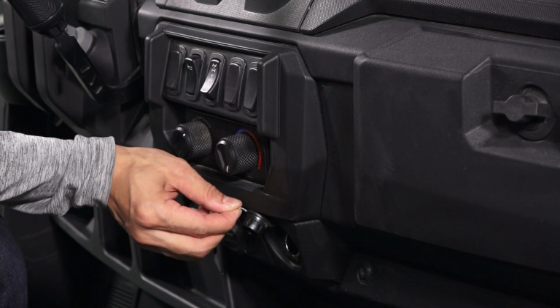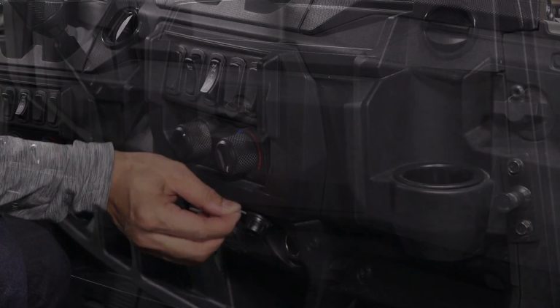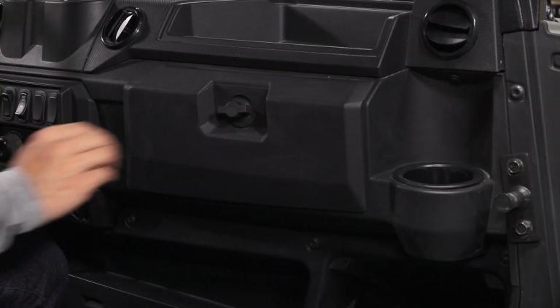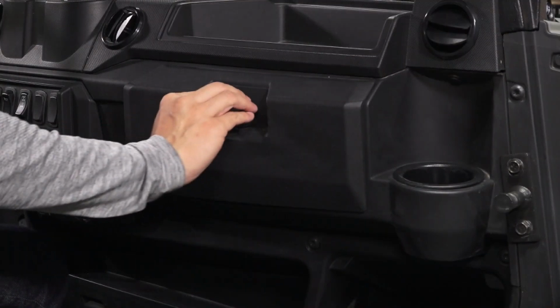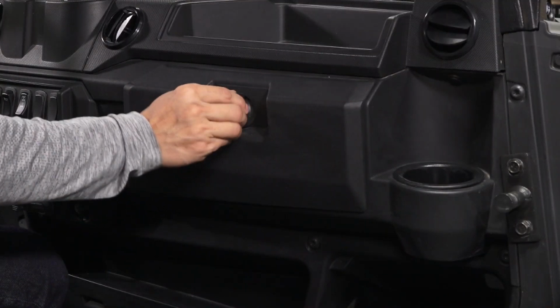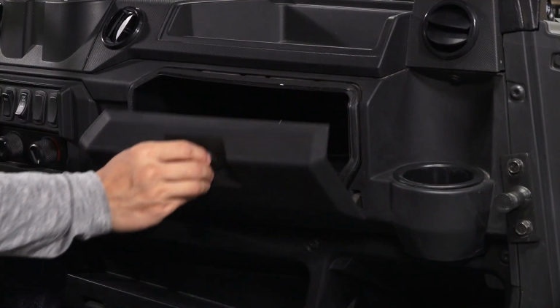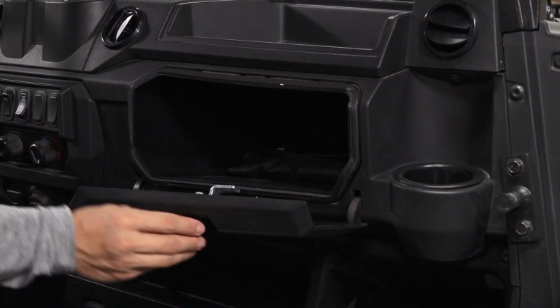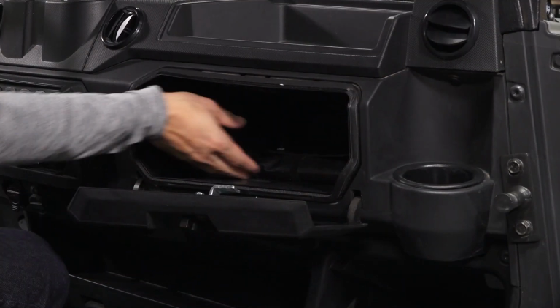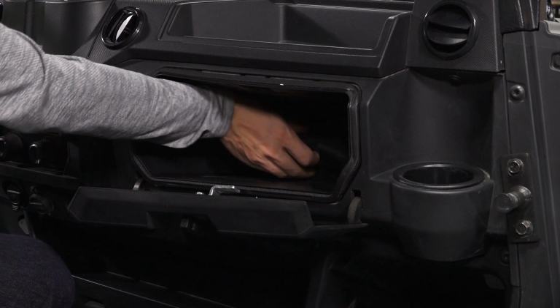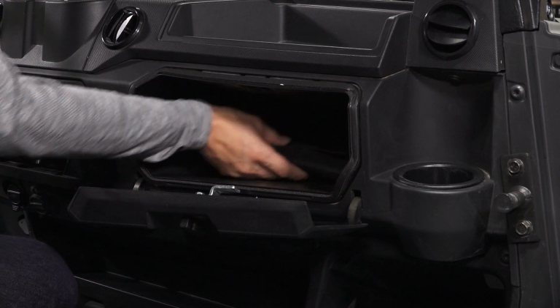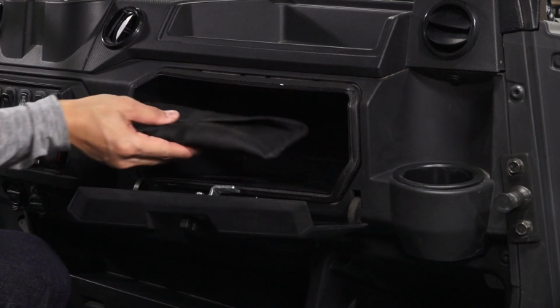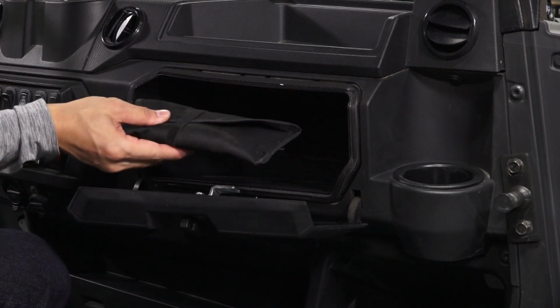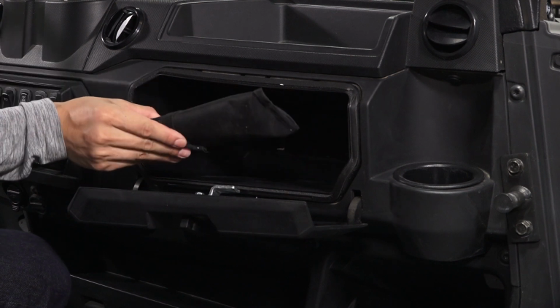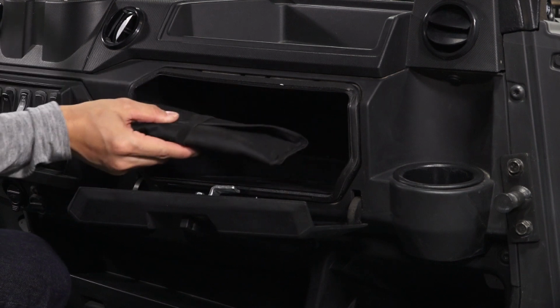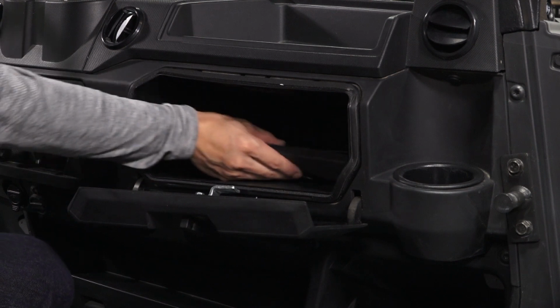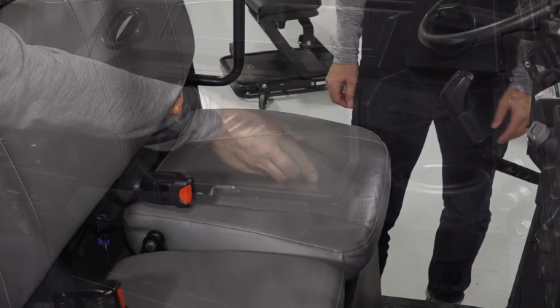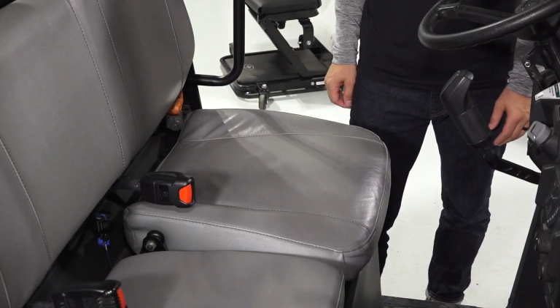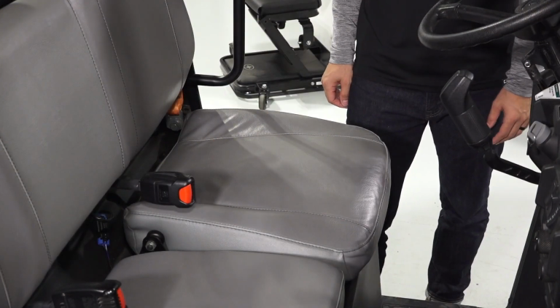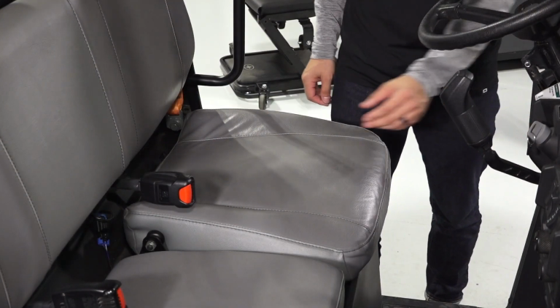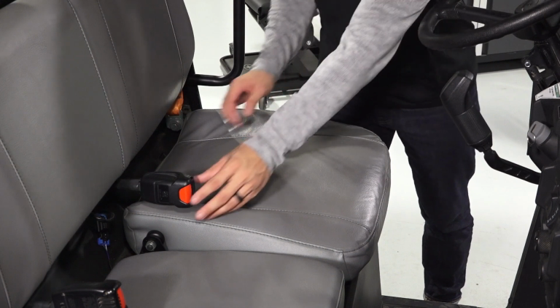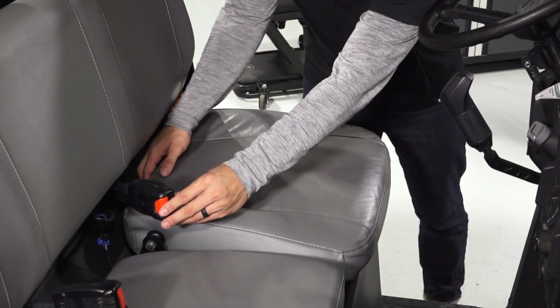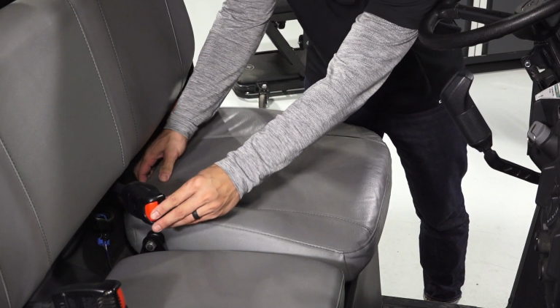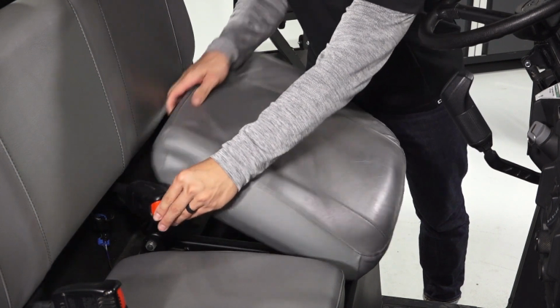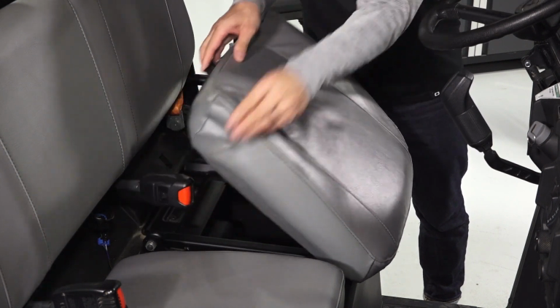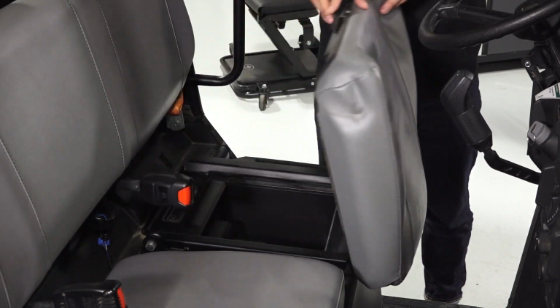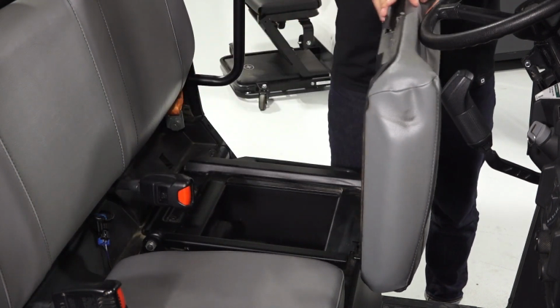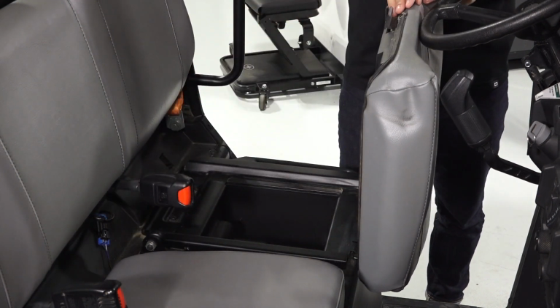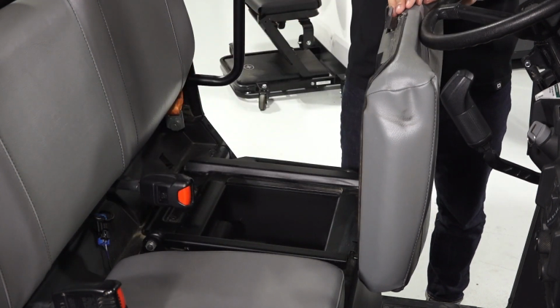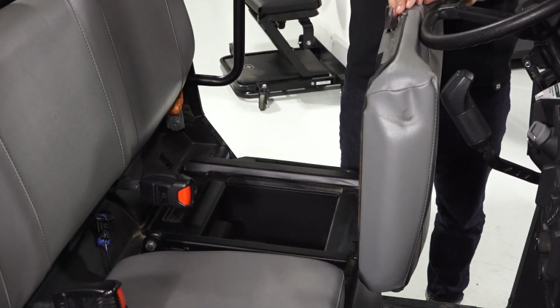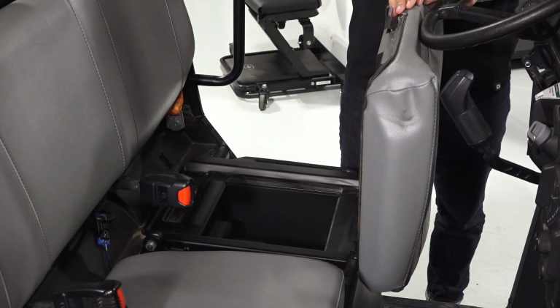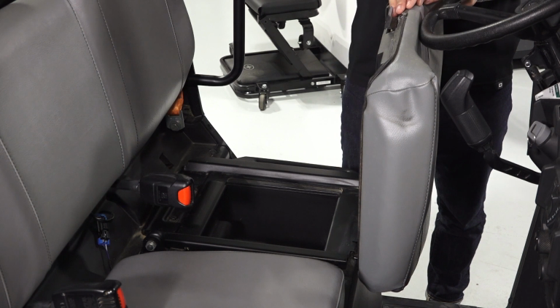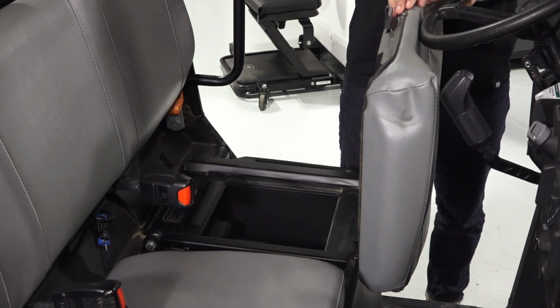On the right side of the dash there is a glove box with tool kit if equipped, and a cup holder. Underneath the driver's seat is a storage compartment which can be accessed by pulling up on the latch behind the driver's seat and moving it forward.